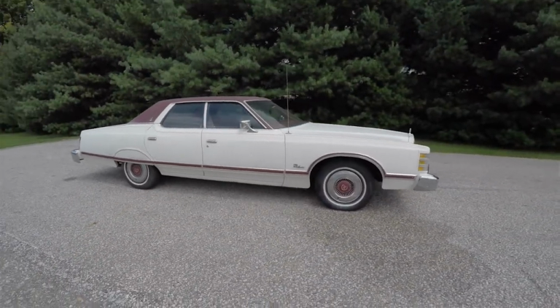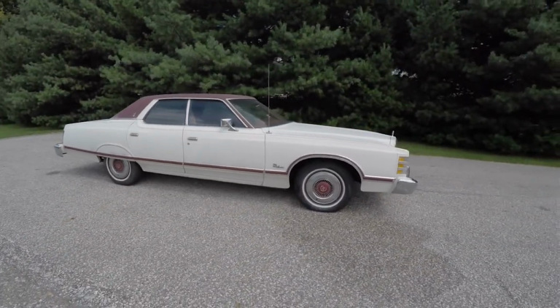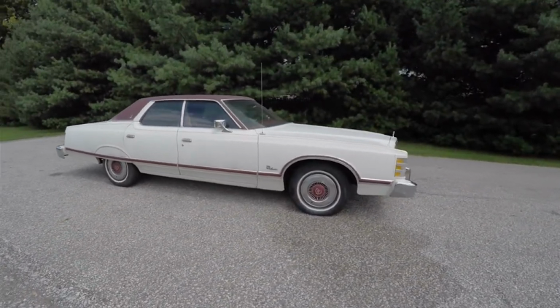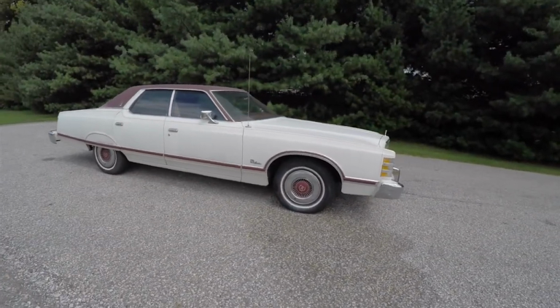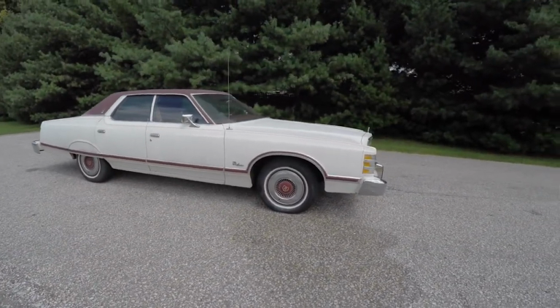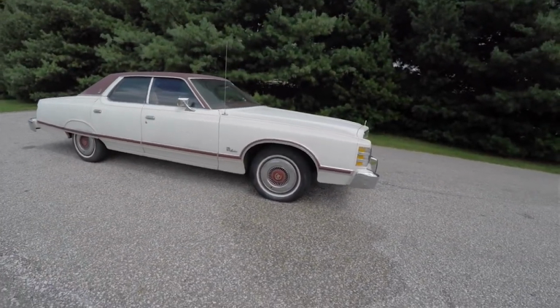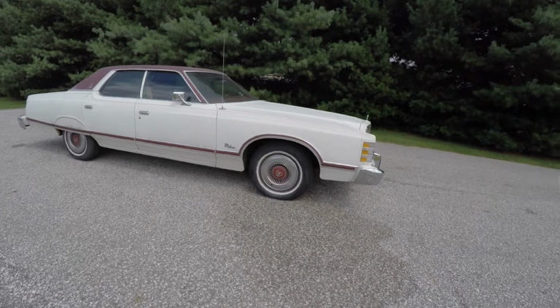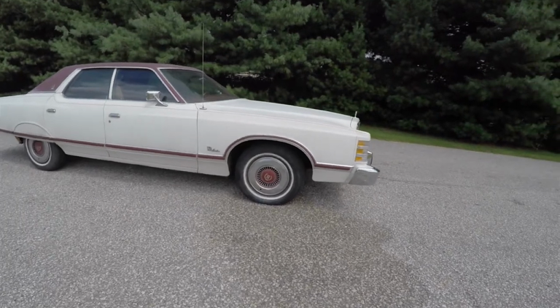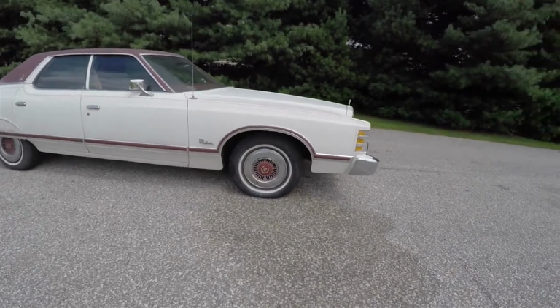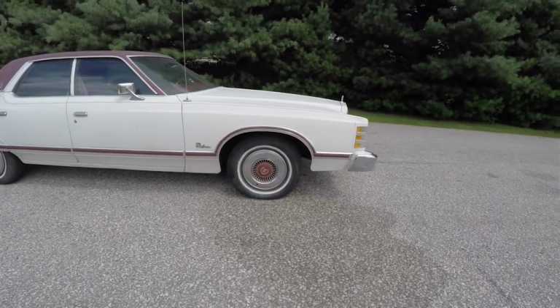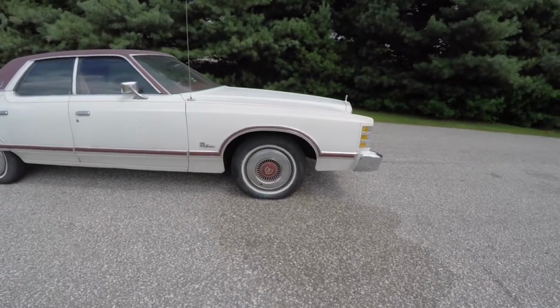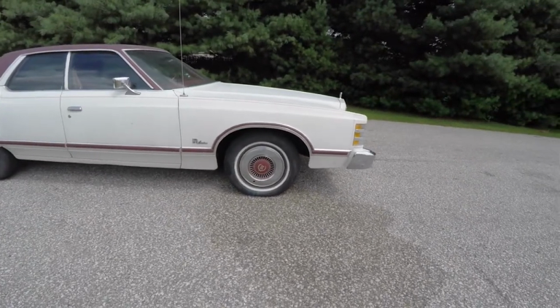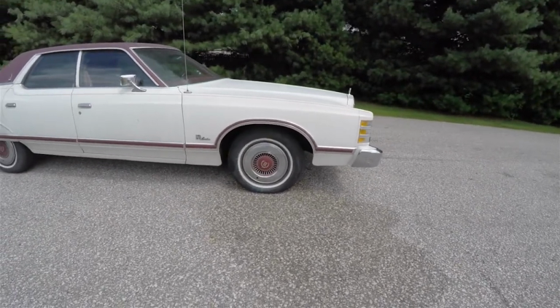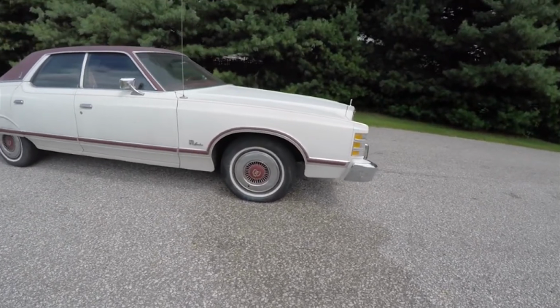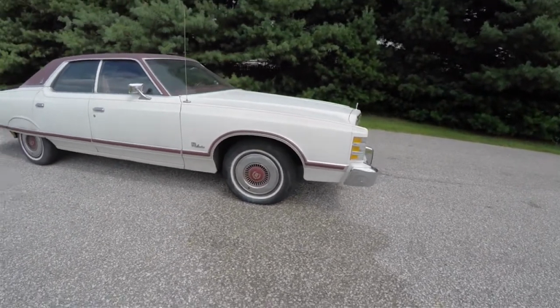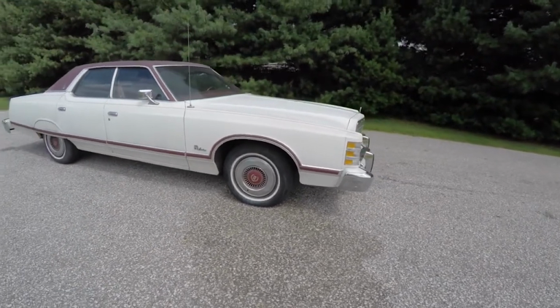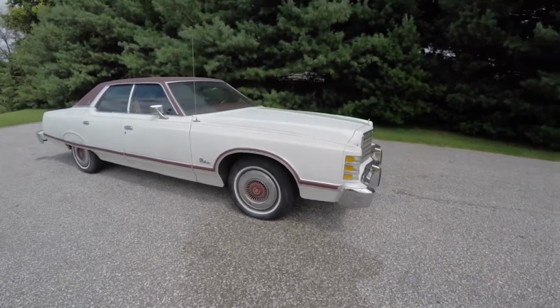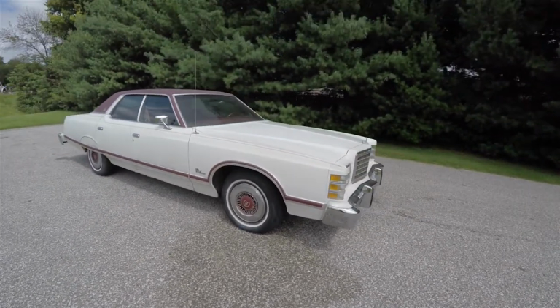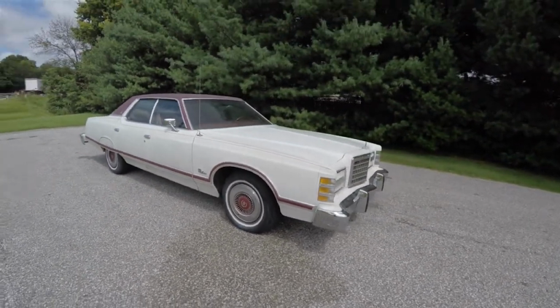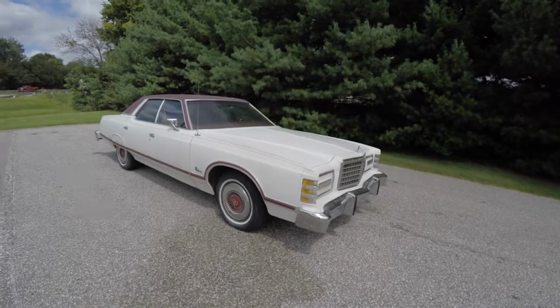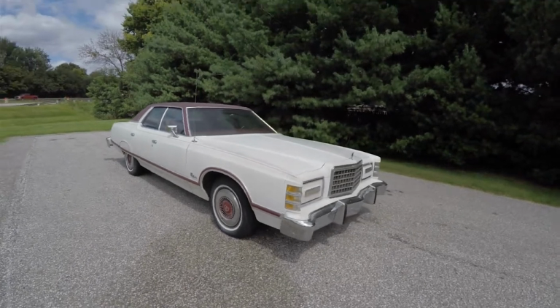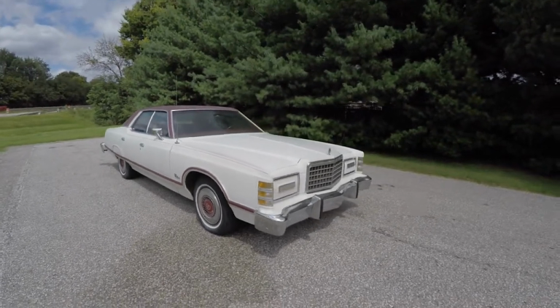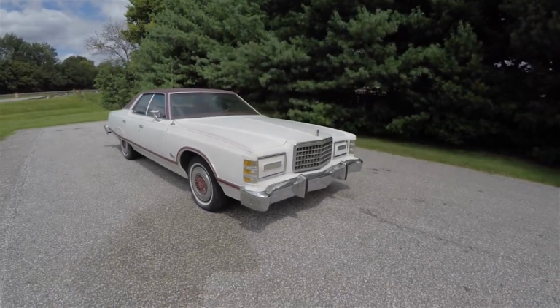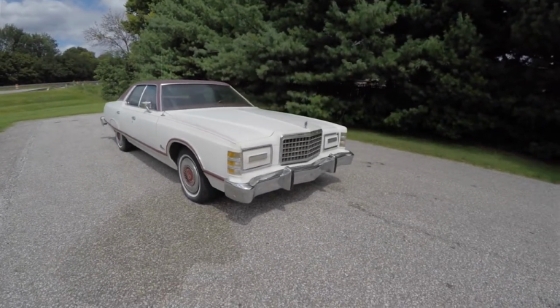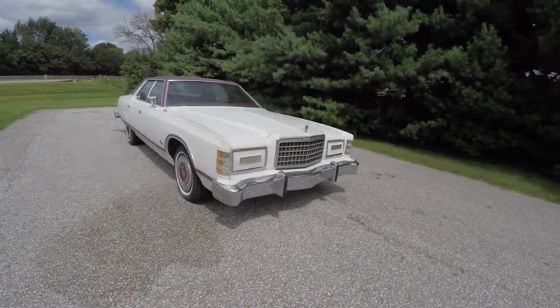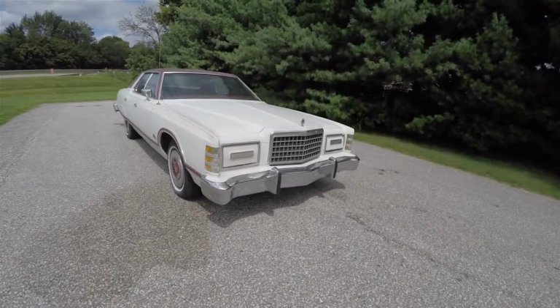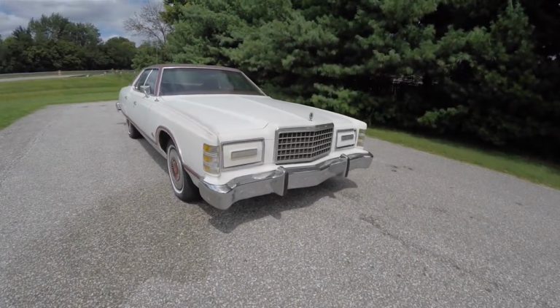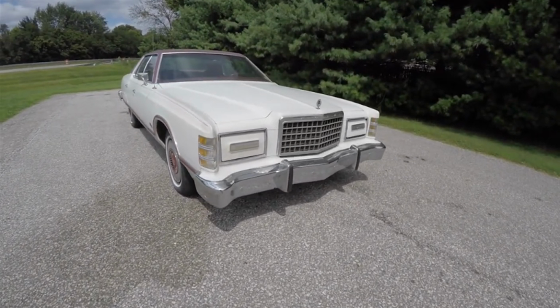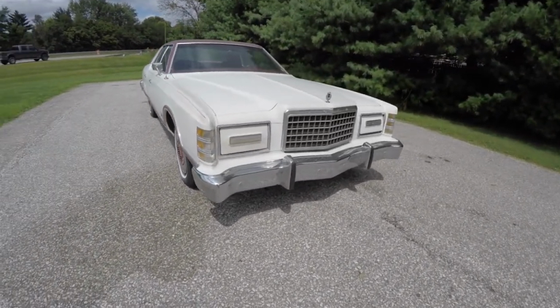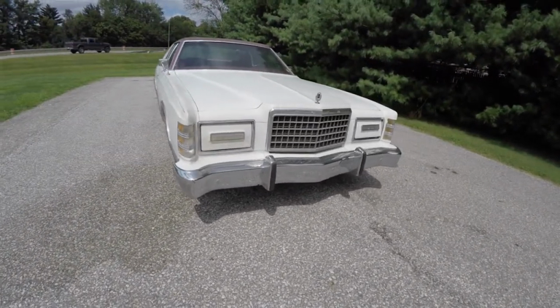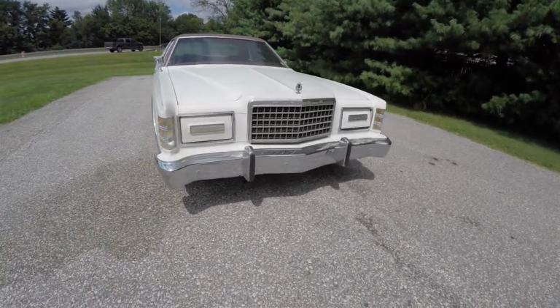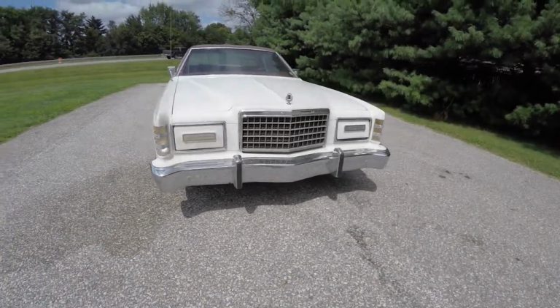It does have 15 inch steel wheels with the LTD crest, and up front you have the LTD hood ornament and the concealed headlamps.